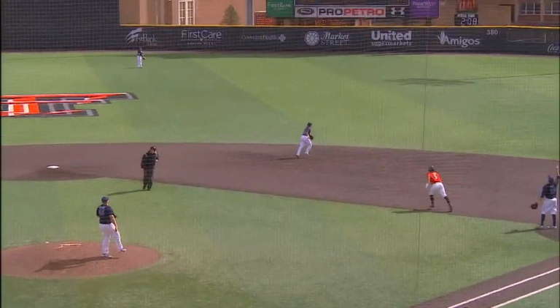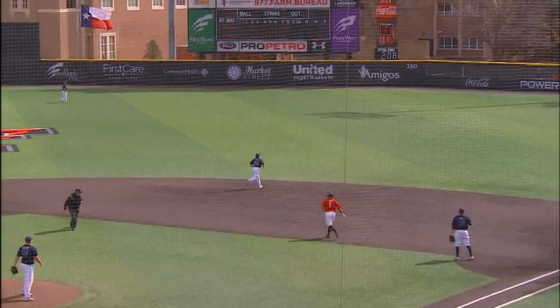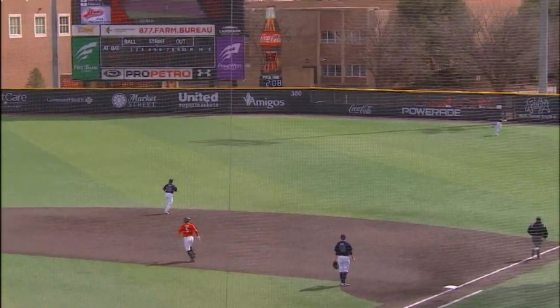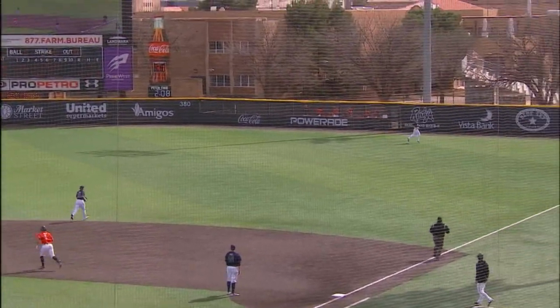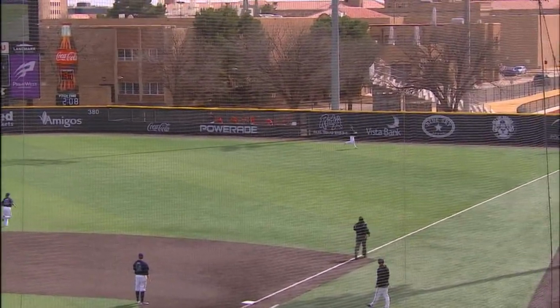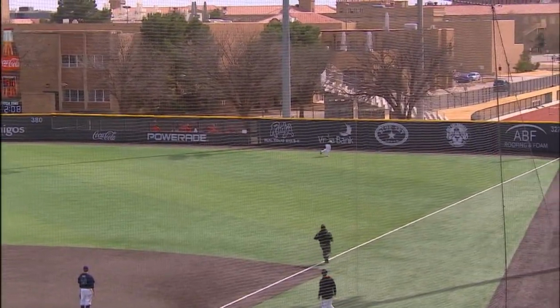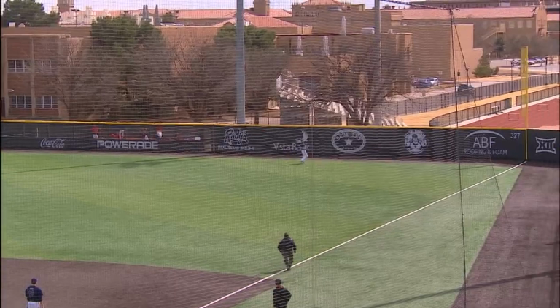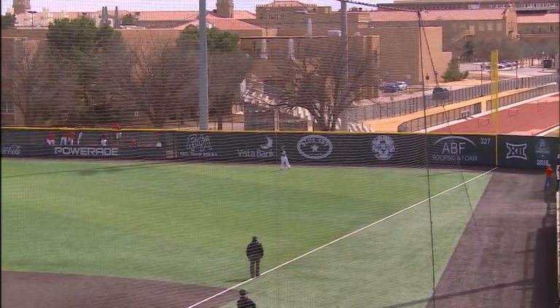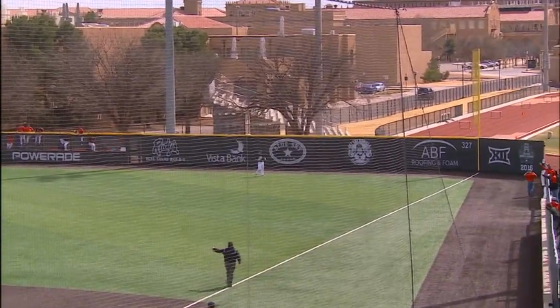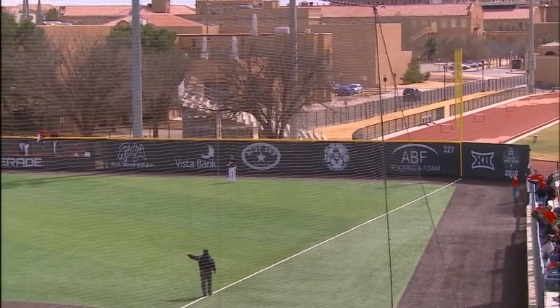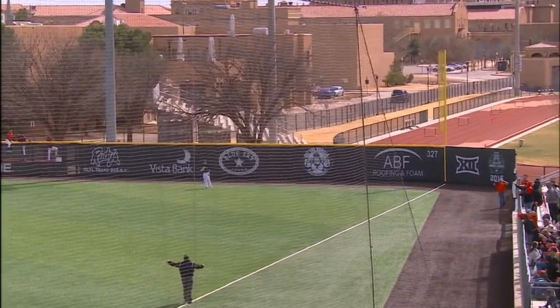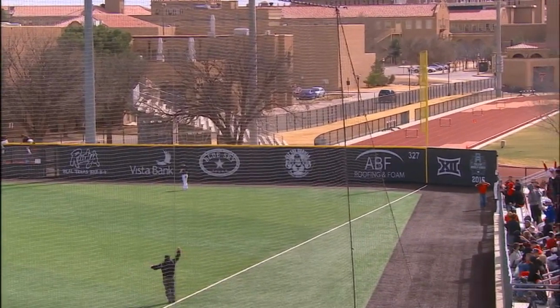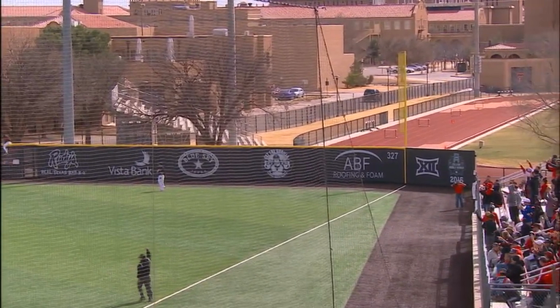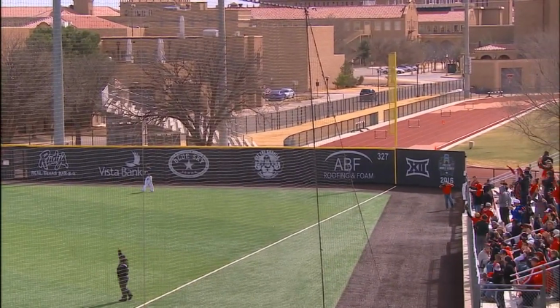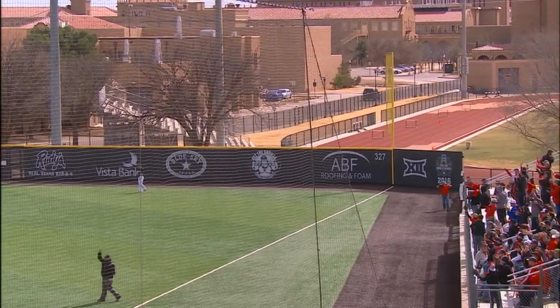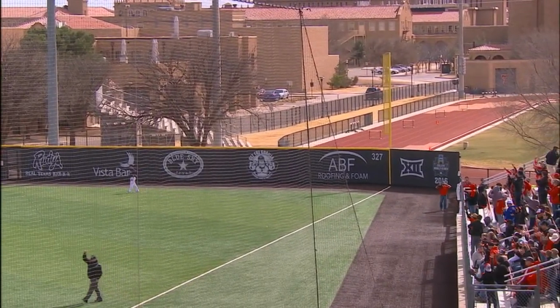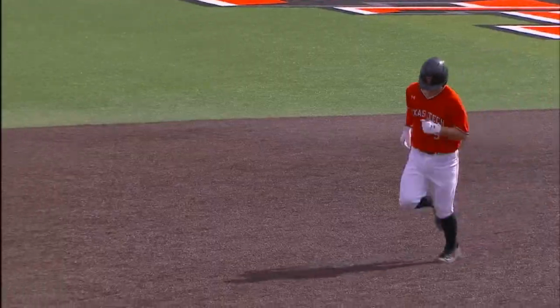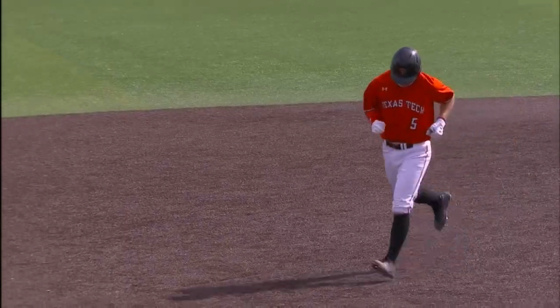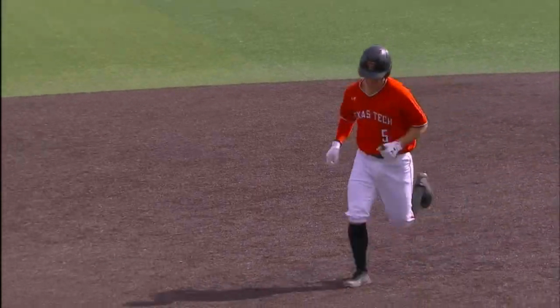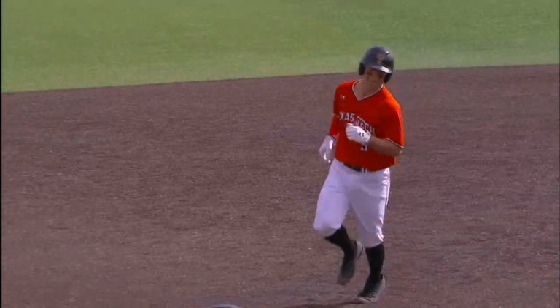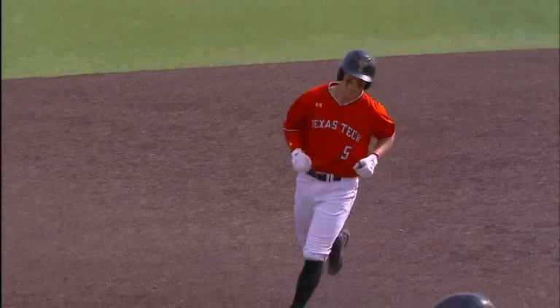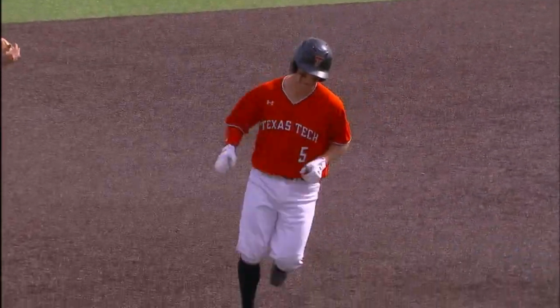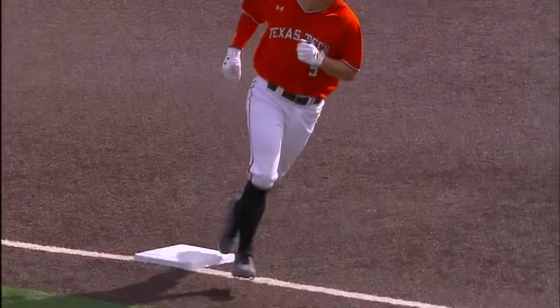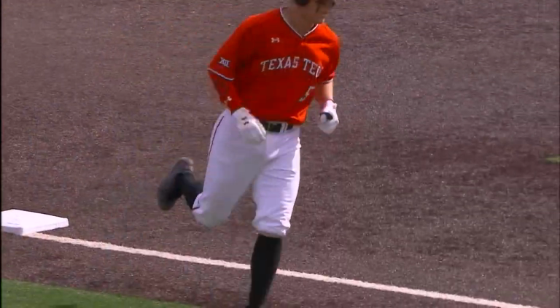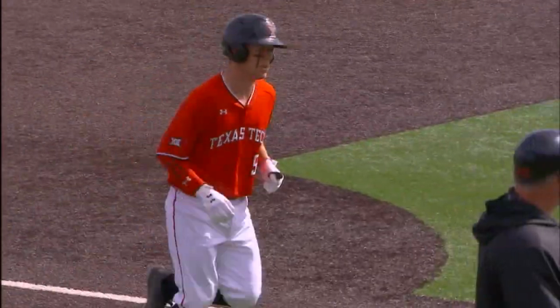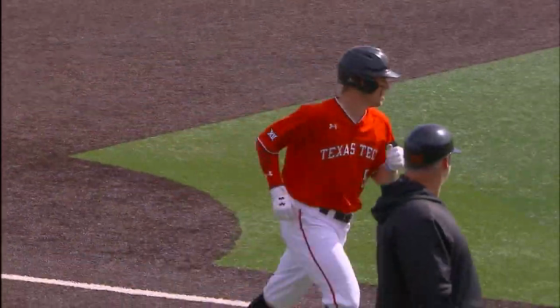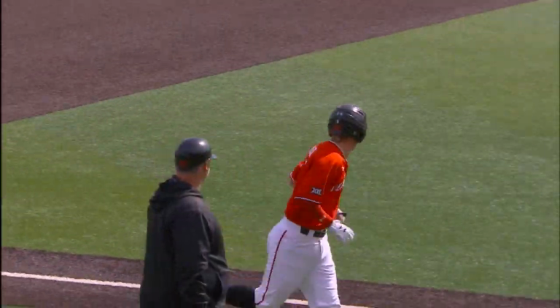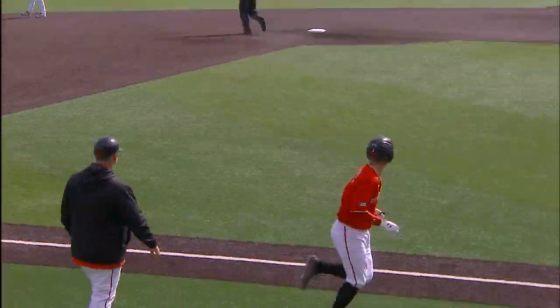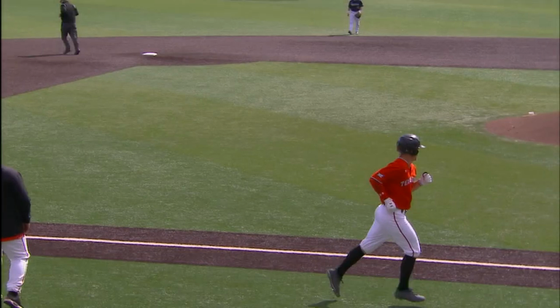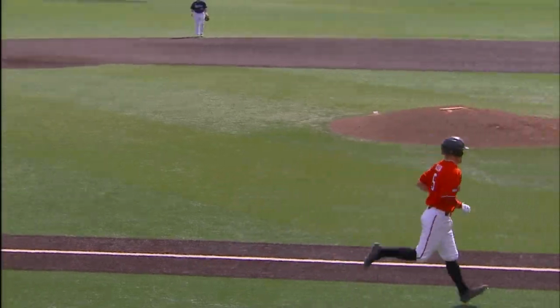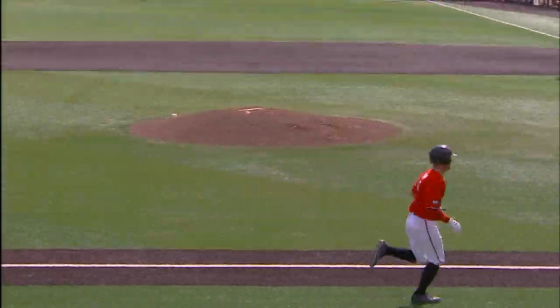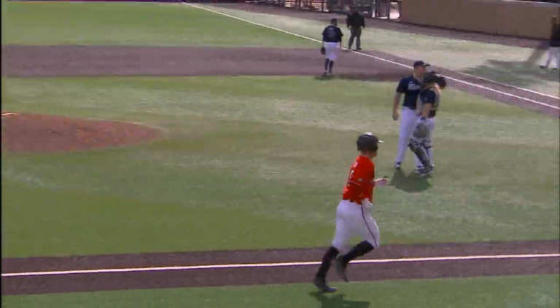Here's Josh swinging on the 2-0 pitch. Crushed towards right field — does it stay fair? It does. It's out of here. Josh Young has his second home run of the season, and the Red Raiders increased their lead to 9-1.